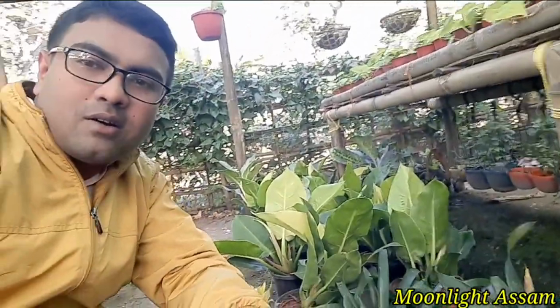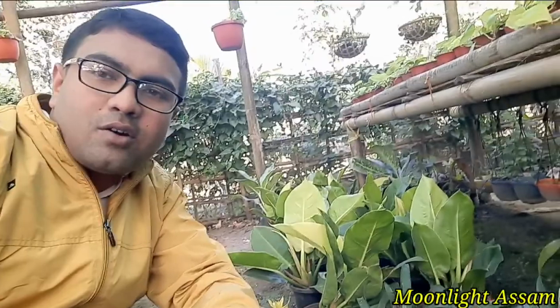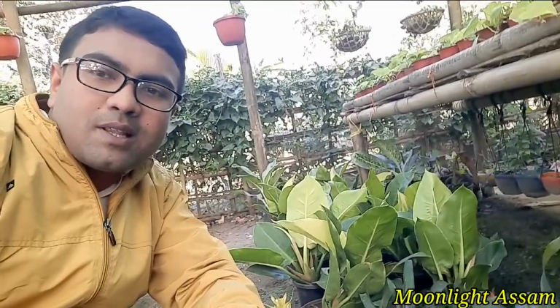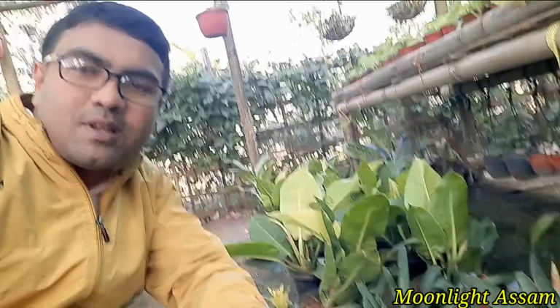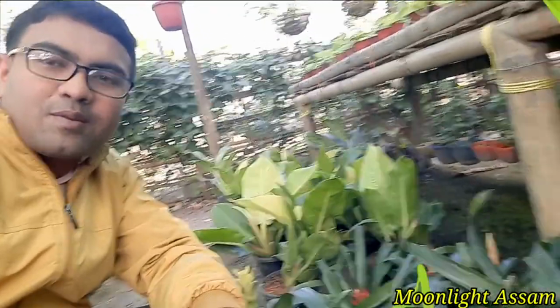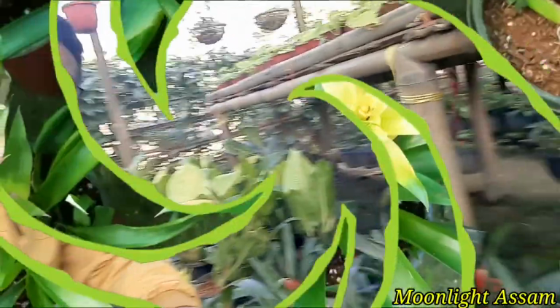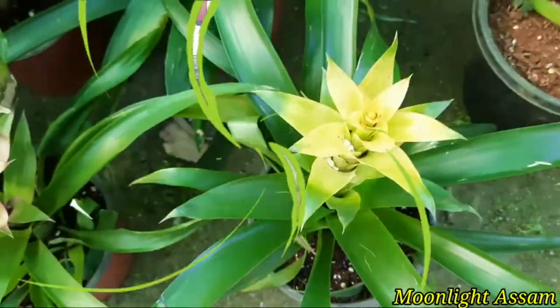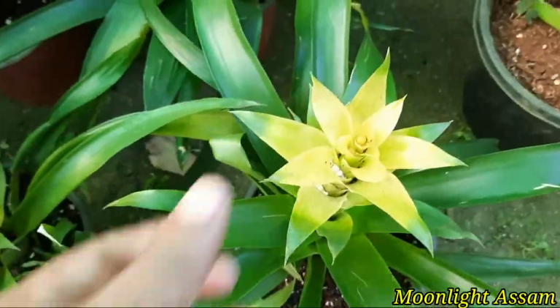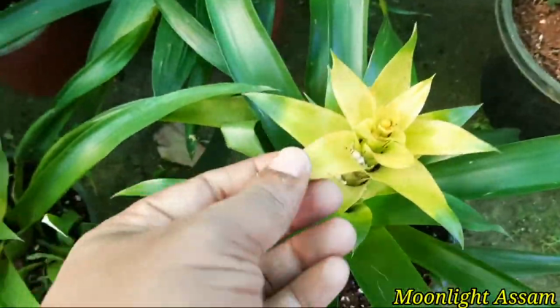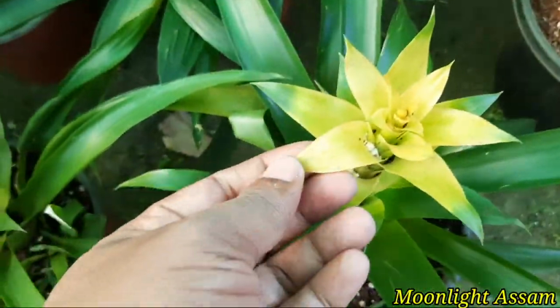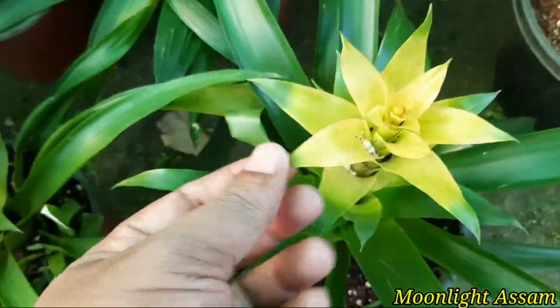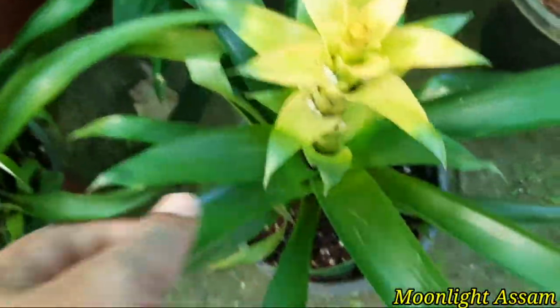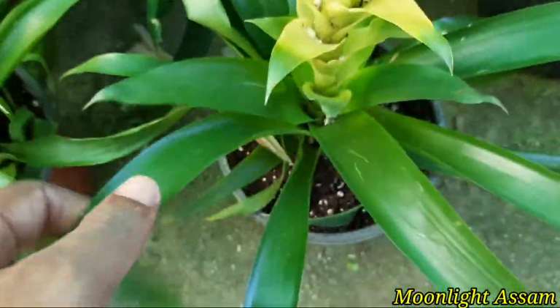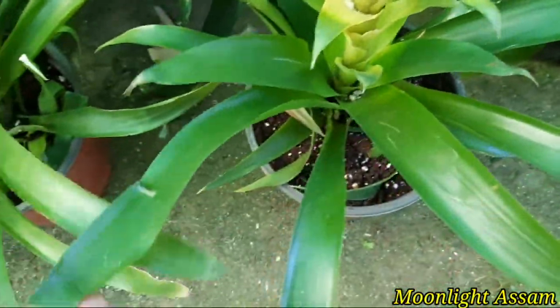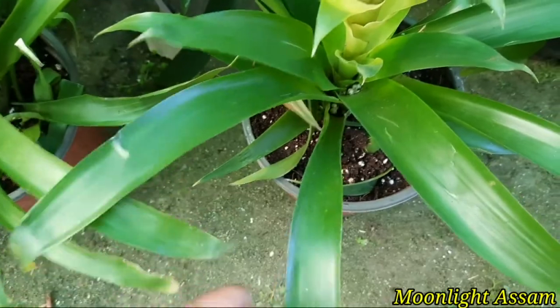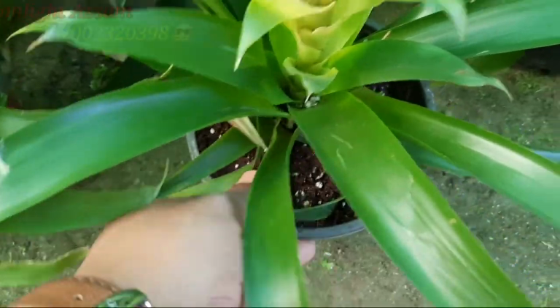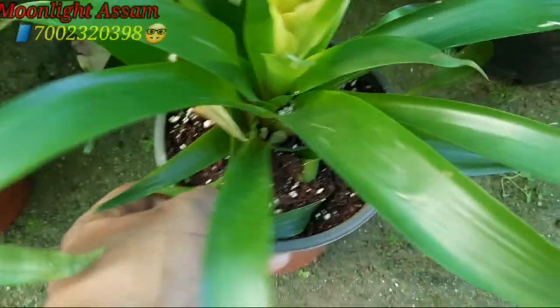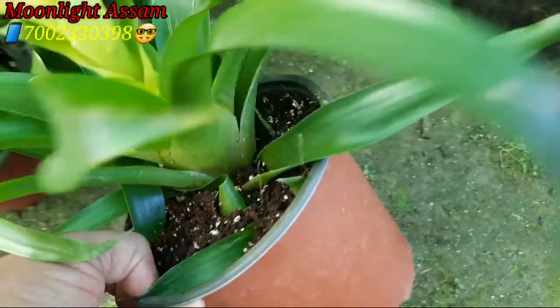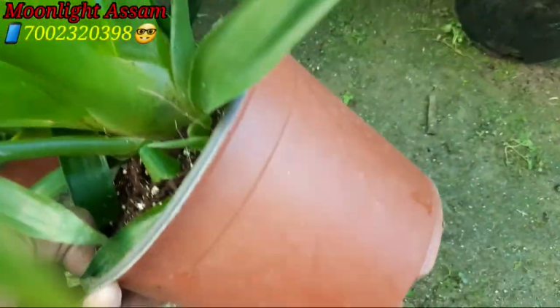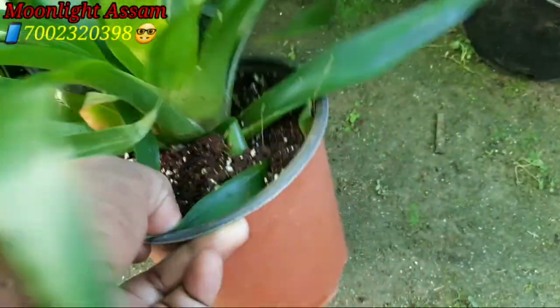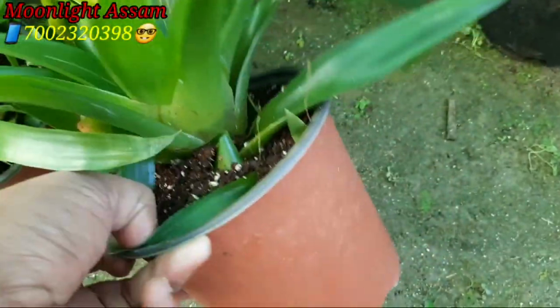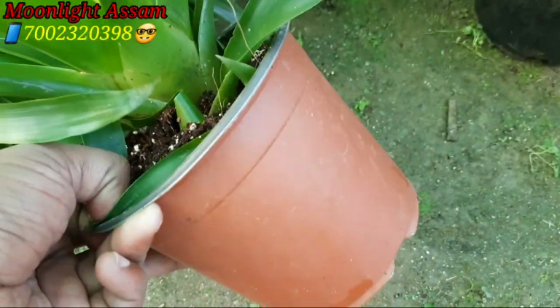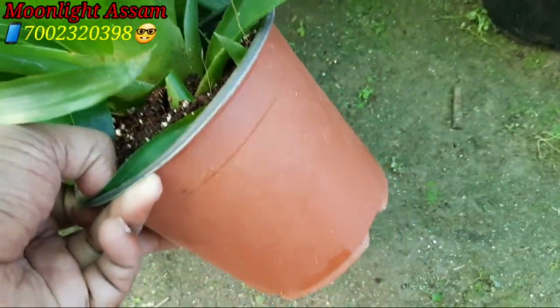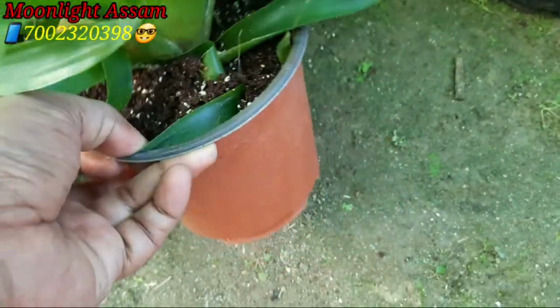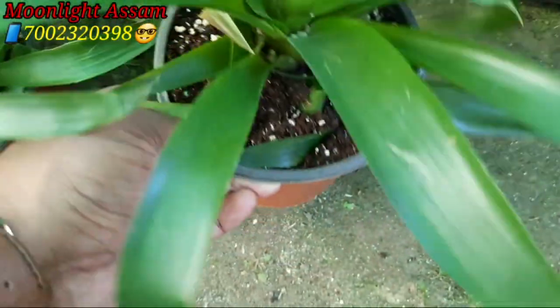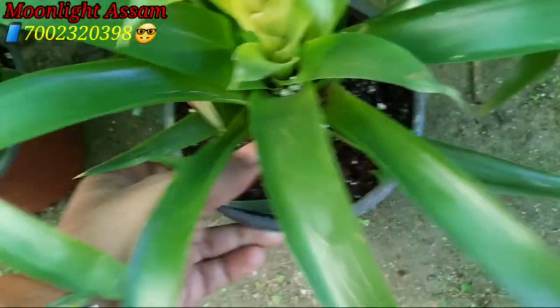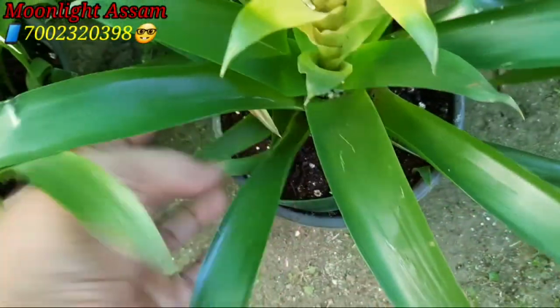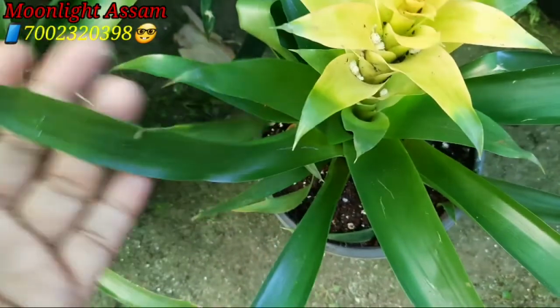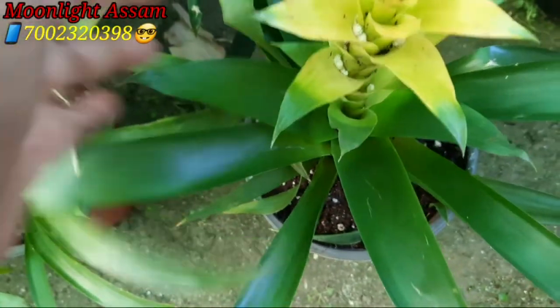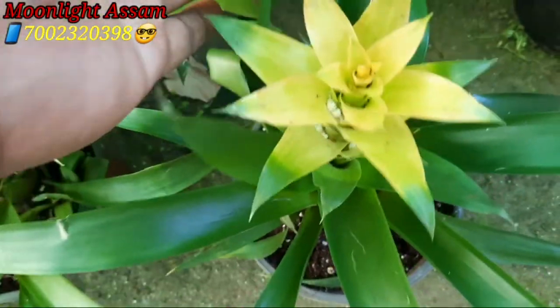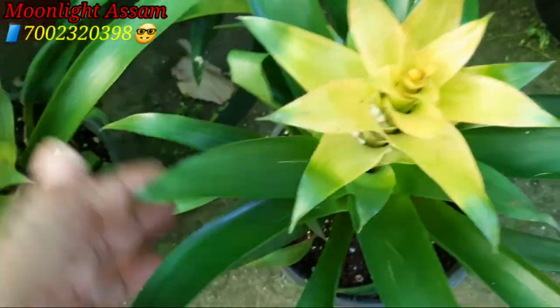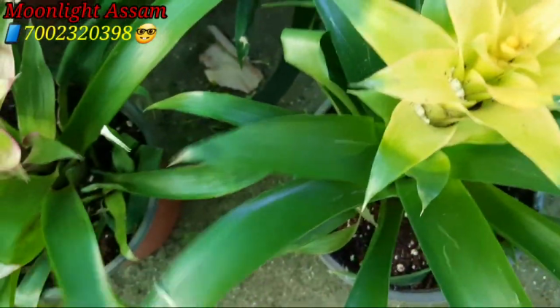If you are new, please subscribe. Friends, this is a Promelliard flower plant. This is a very good plant. It is a very healthy plant.